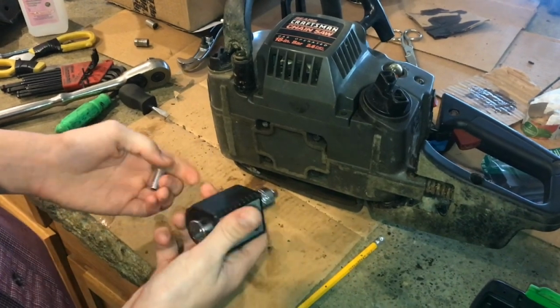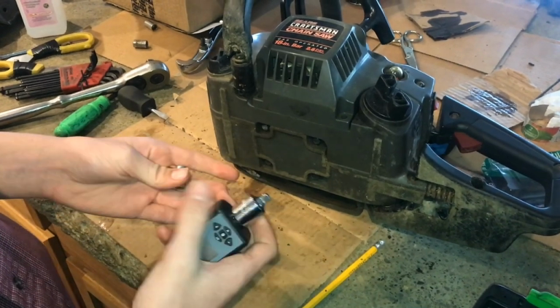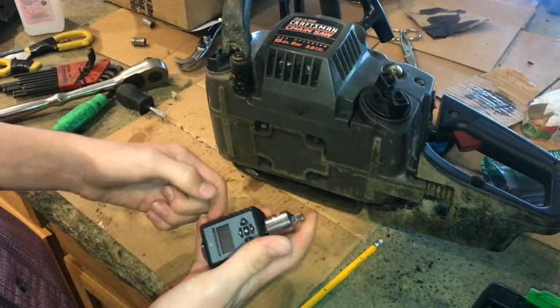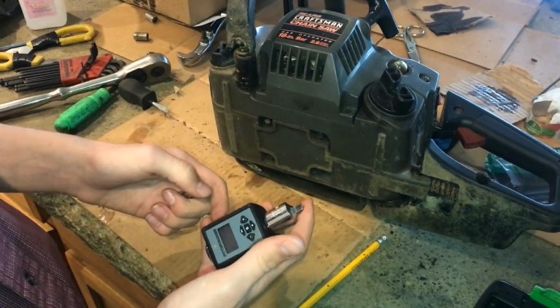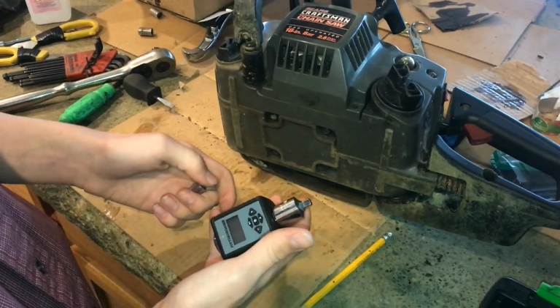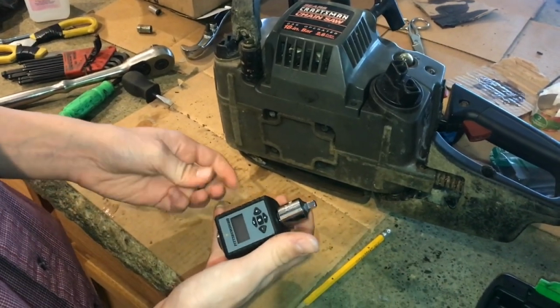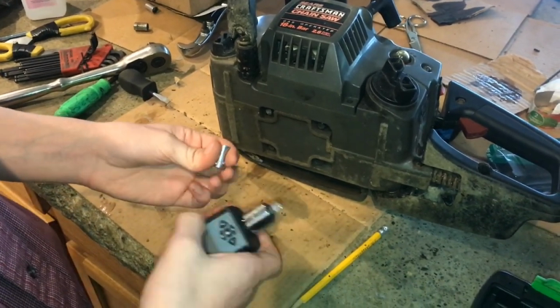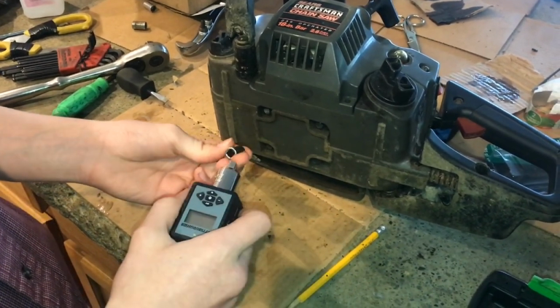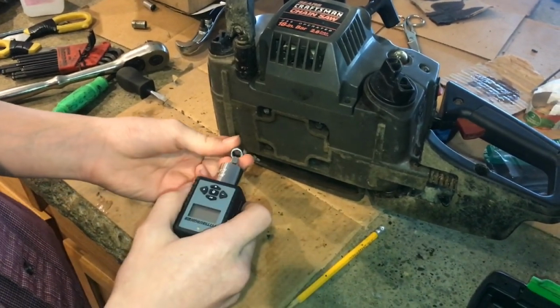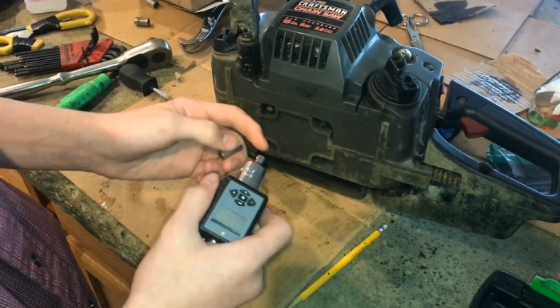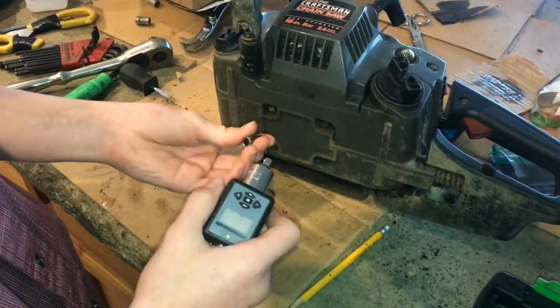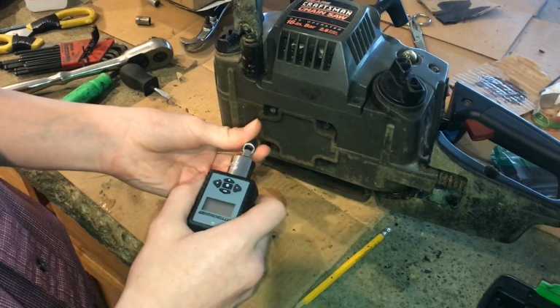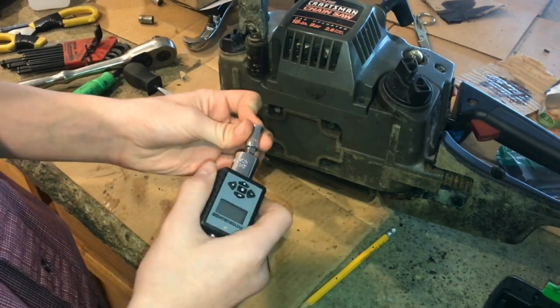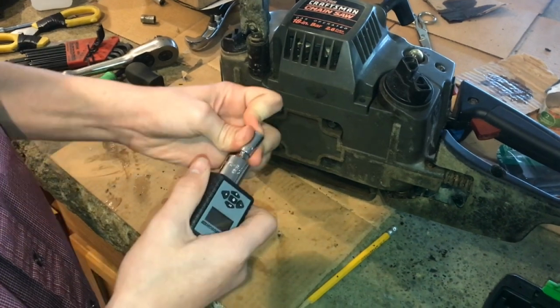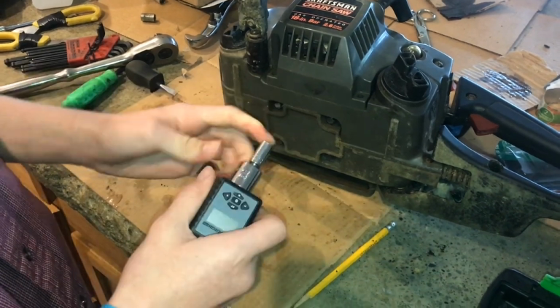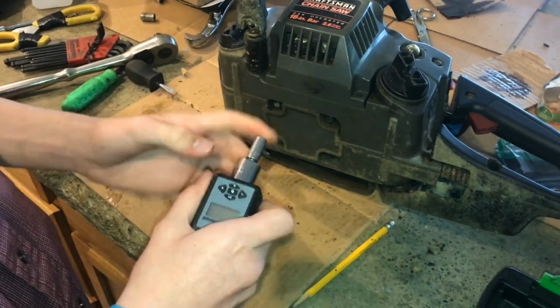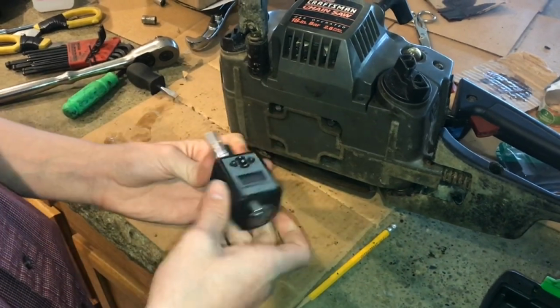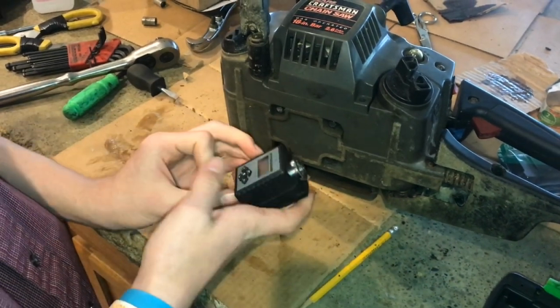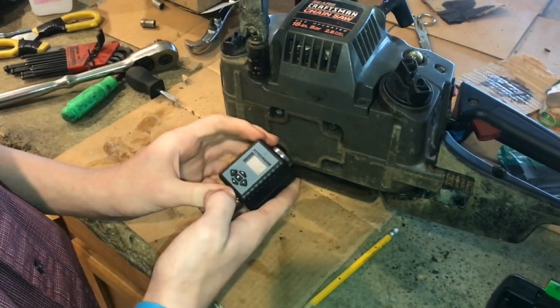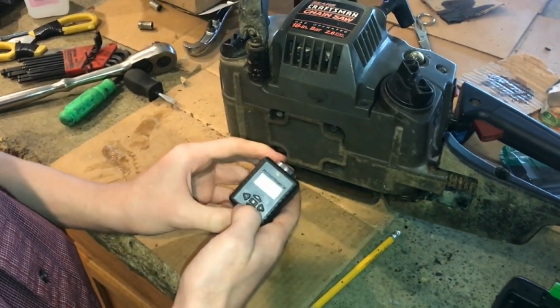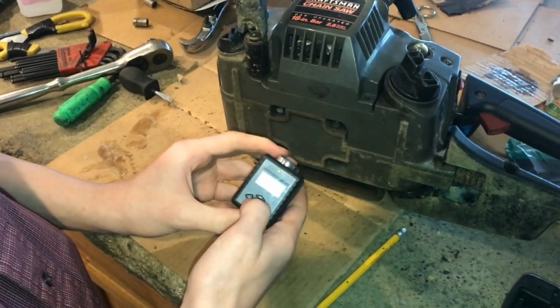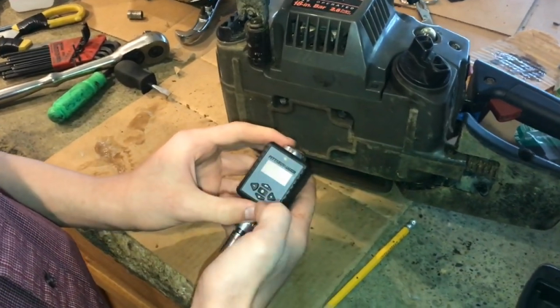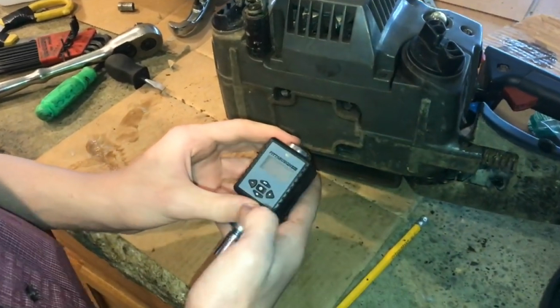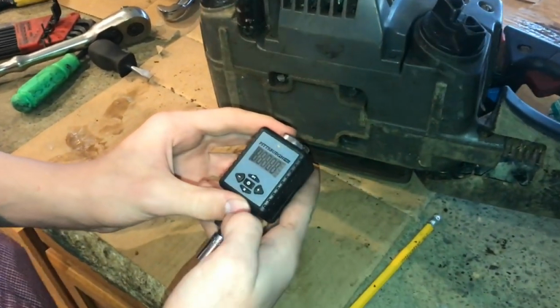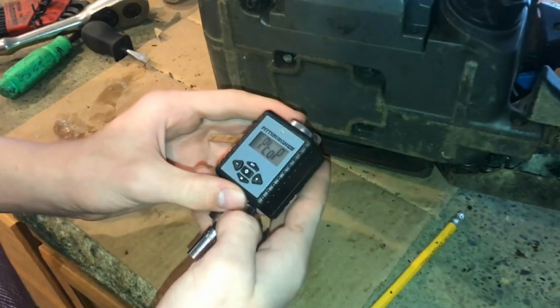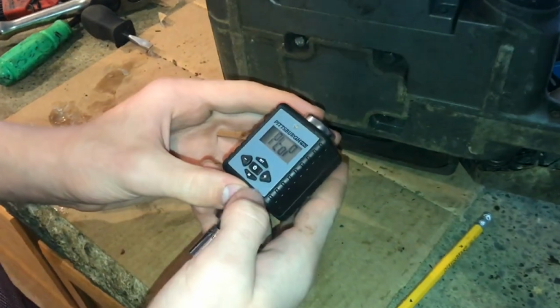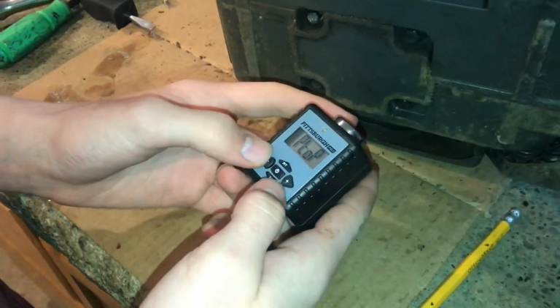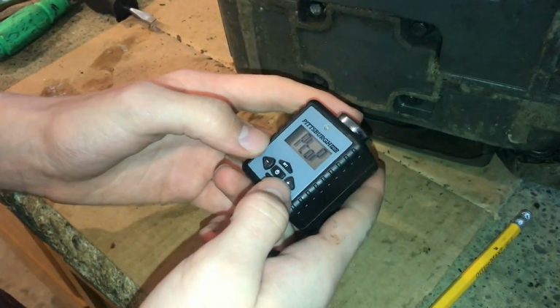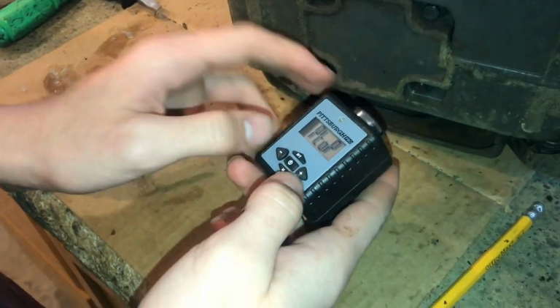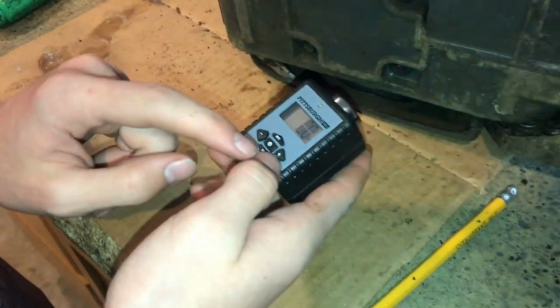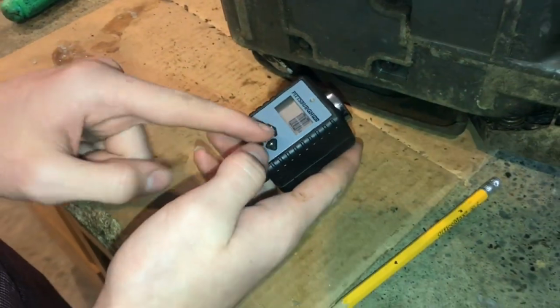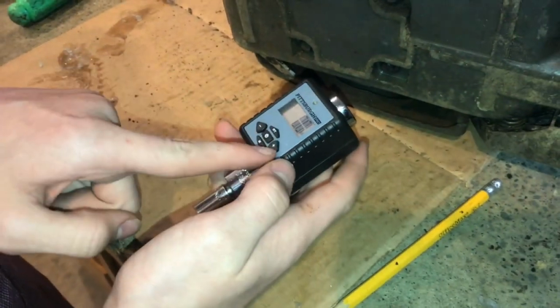What we're going to do is put the quarter-inch adapter on the front, then our correct socket, and to turn it on press the power button and wait a second — there we go.